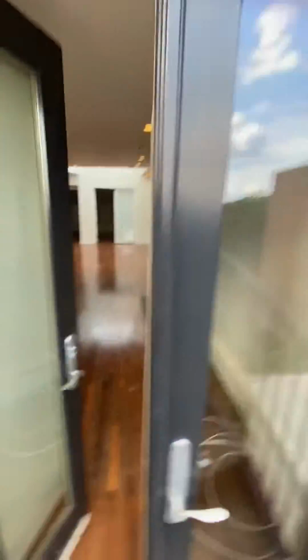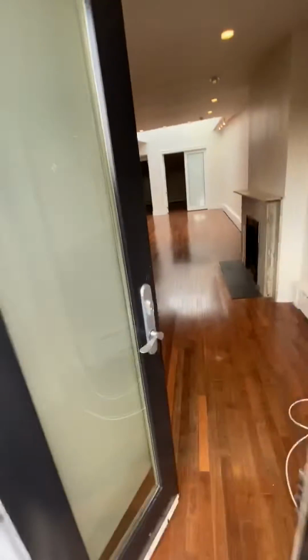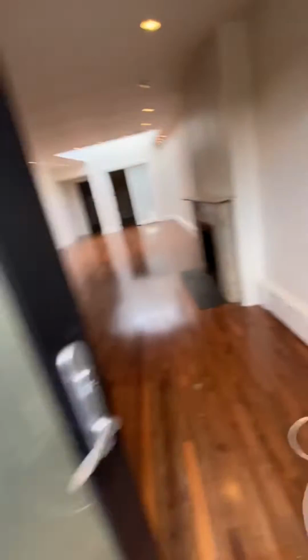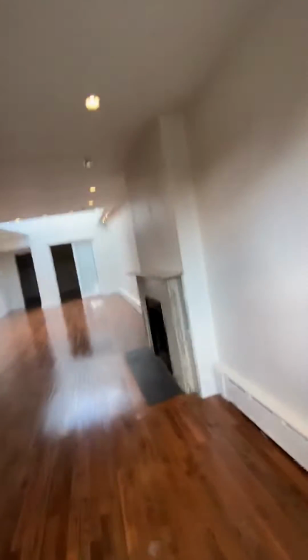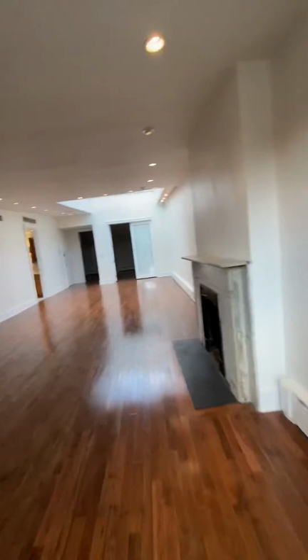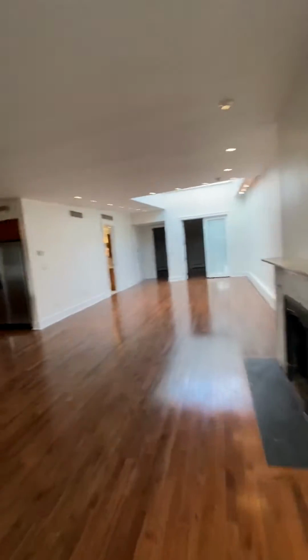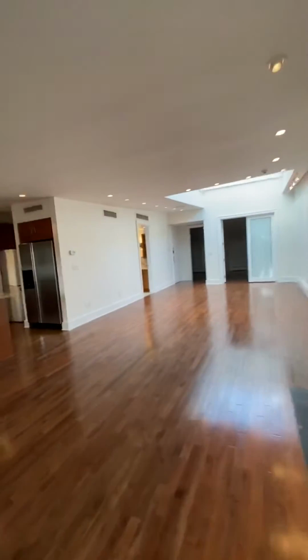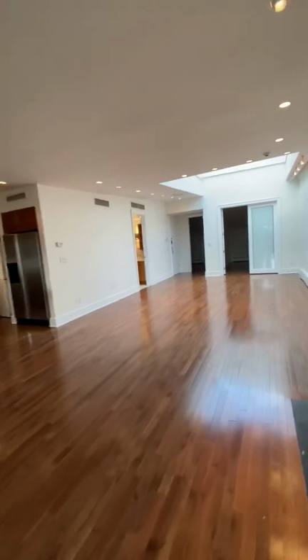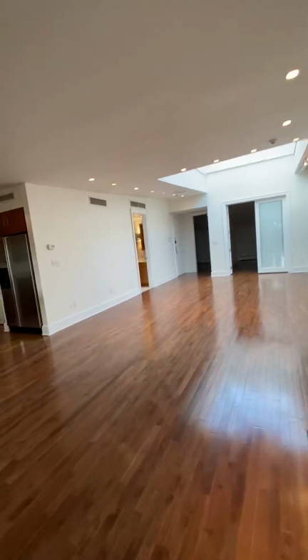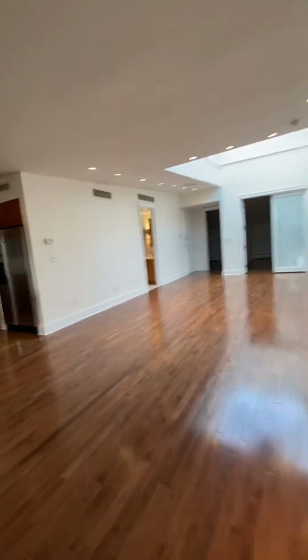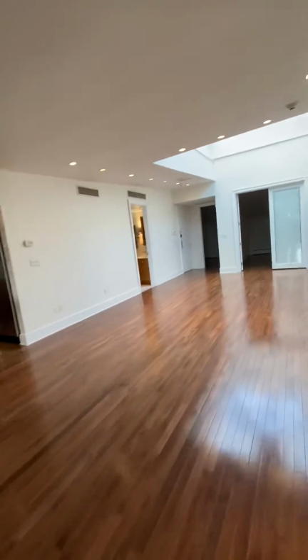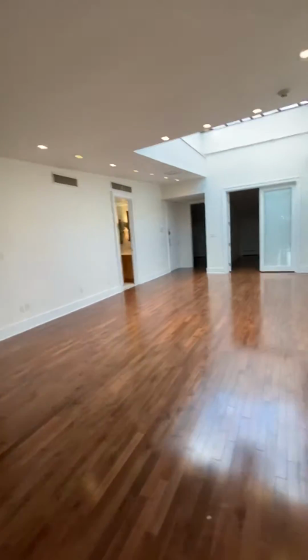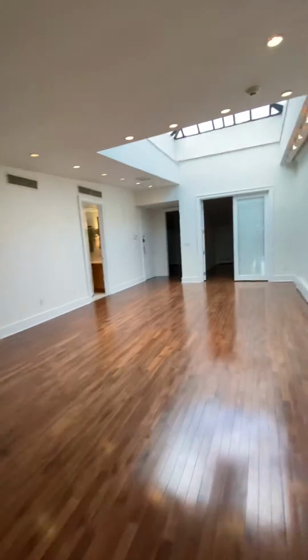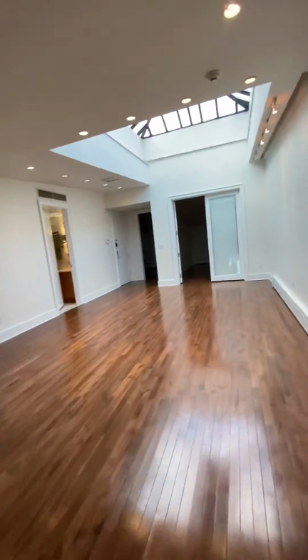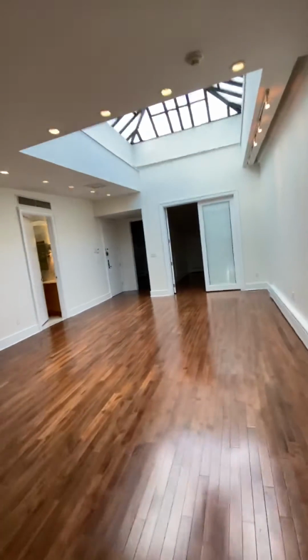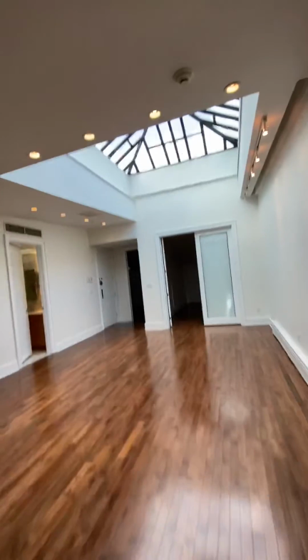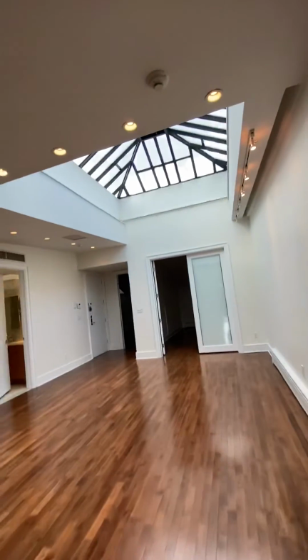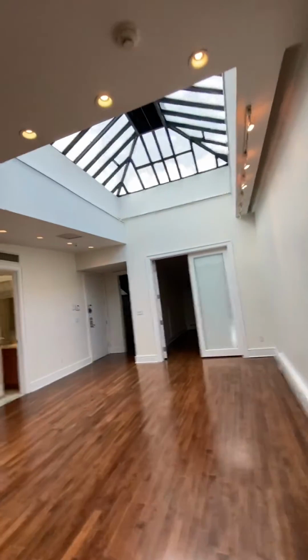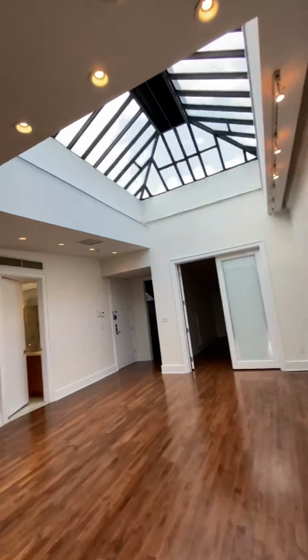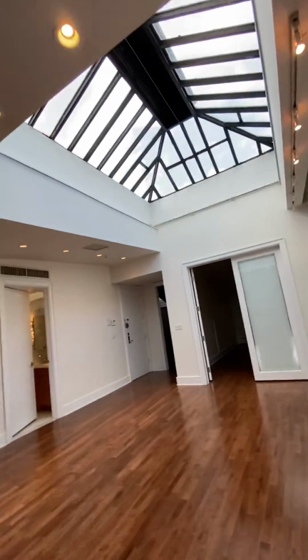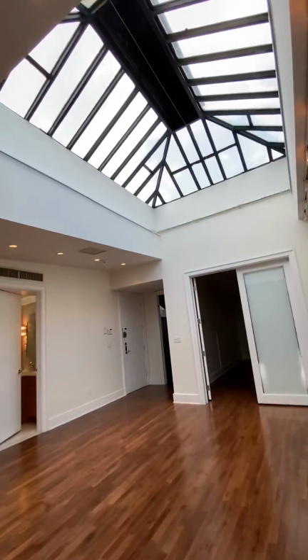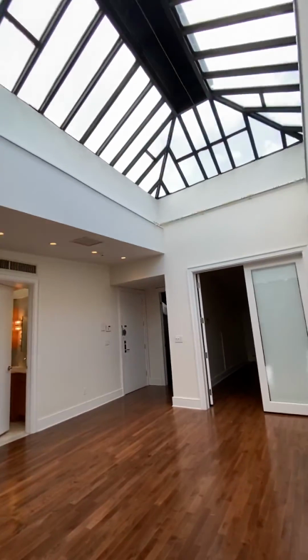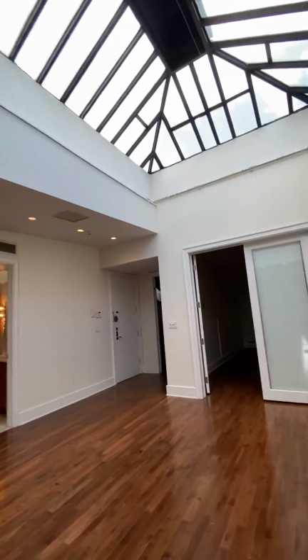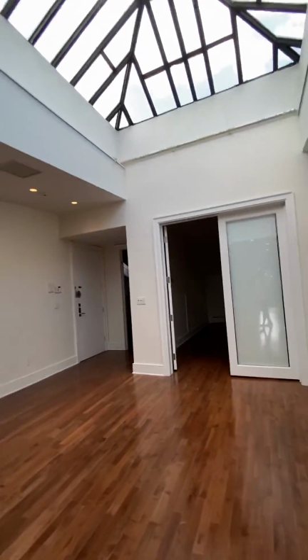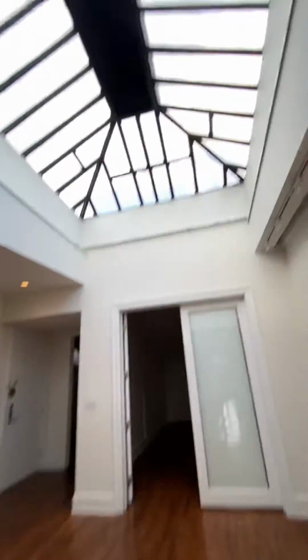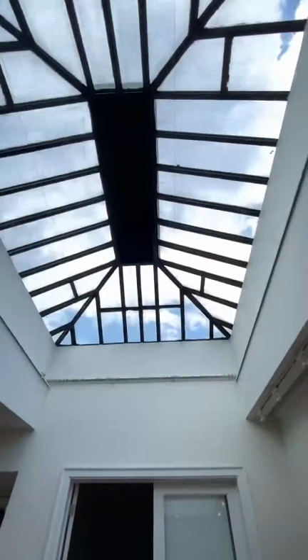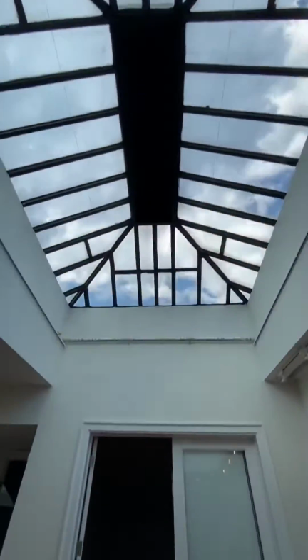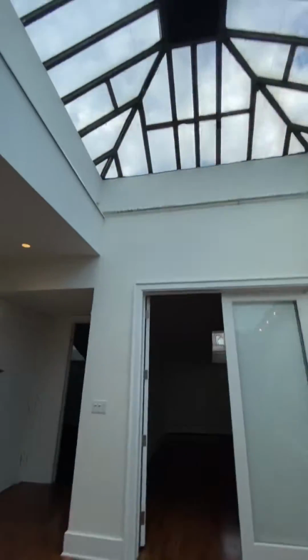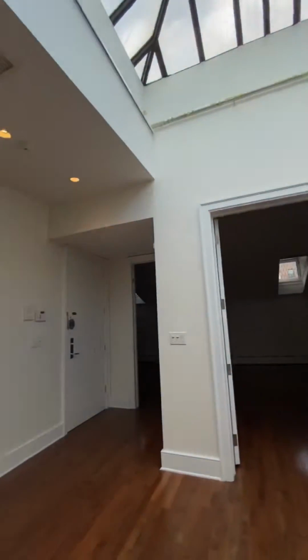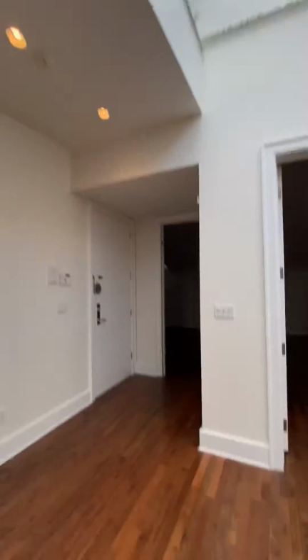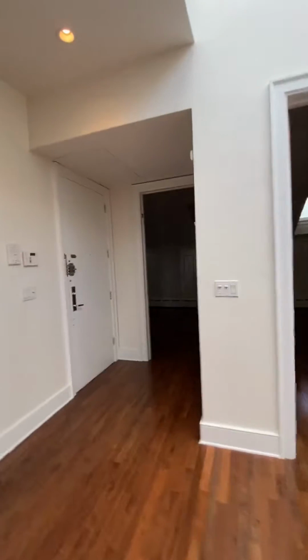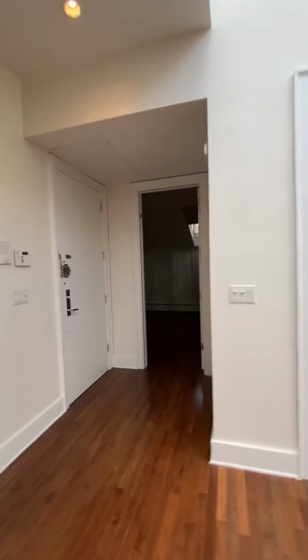Coming back down into the living room. This is a really large, wide open space with multiple skylights in this apartment.